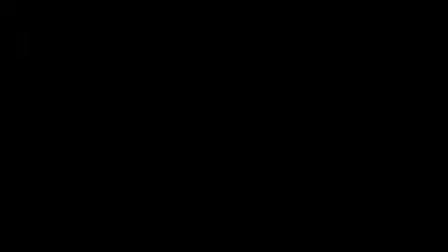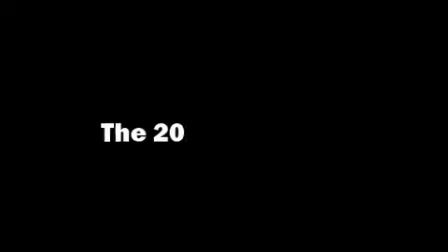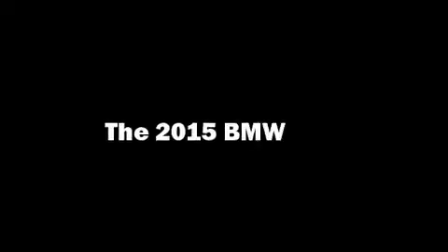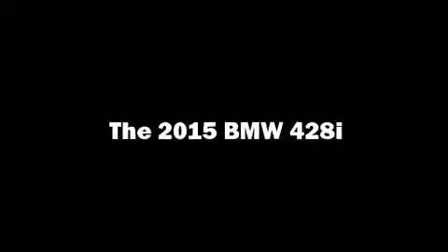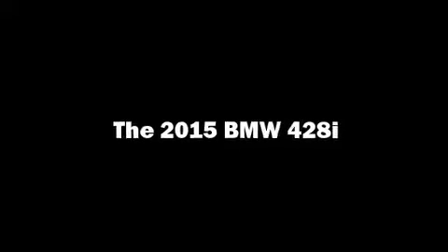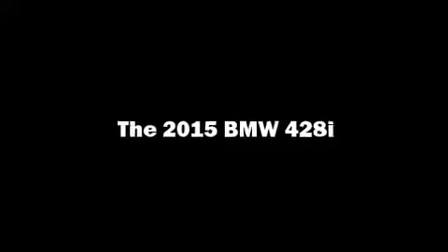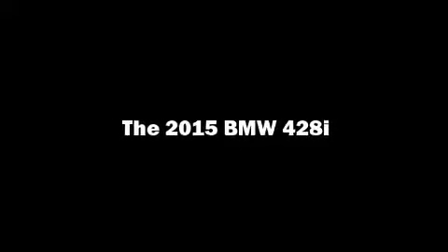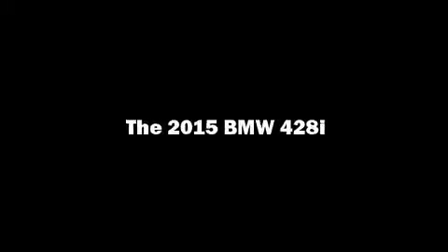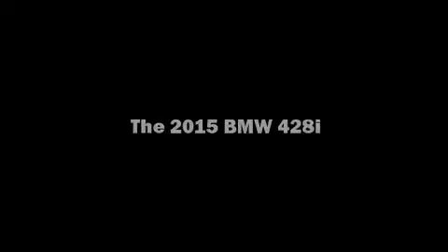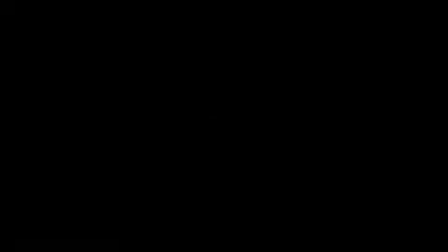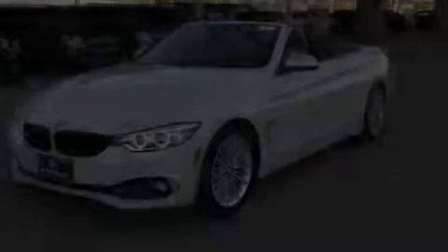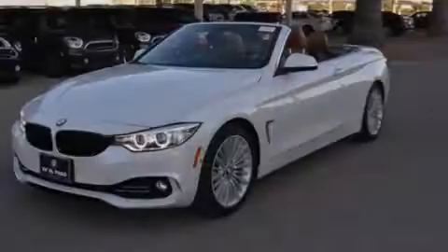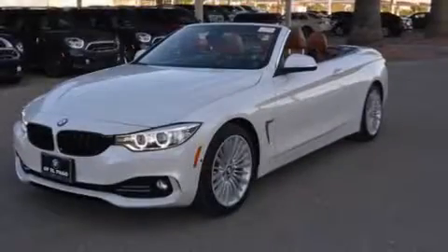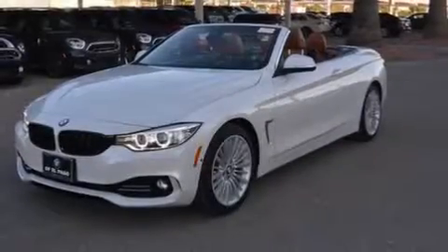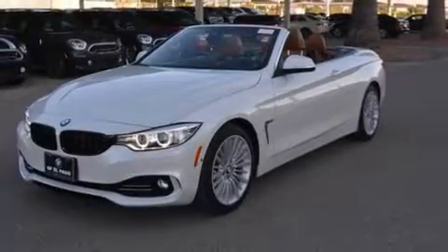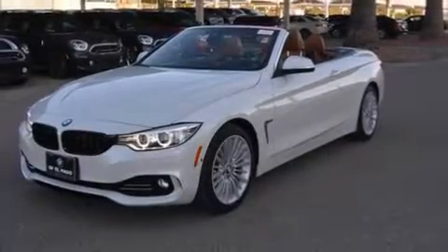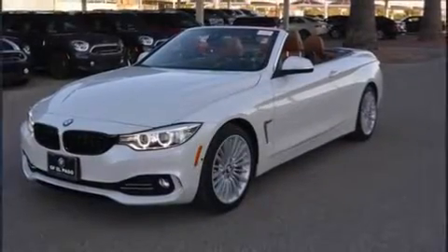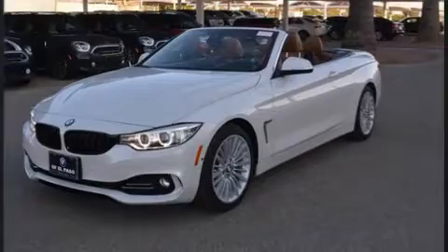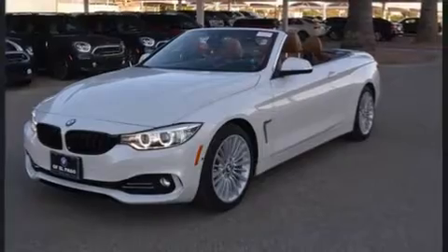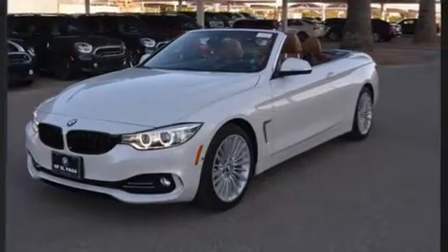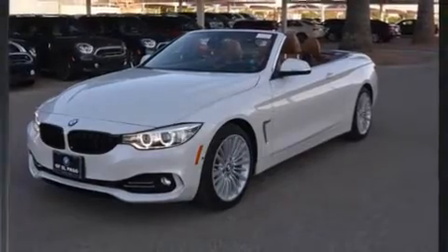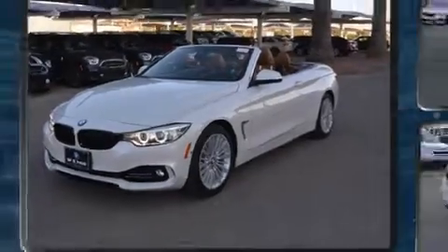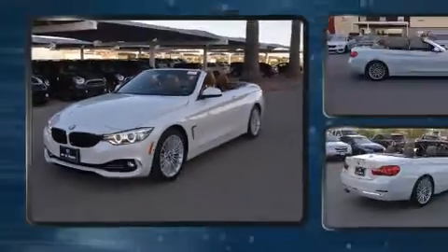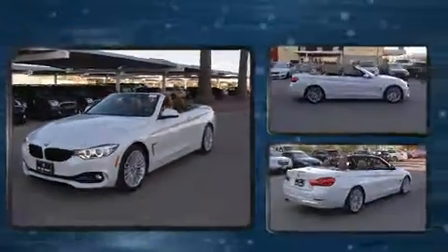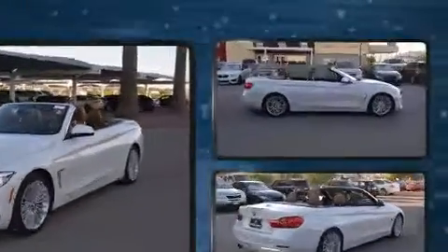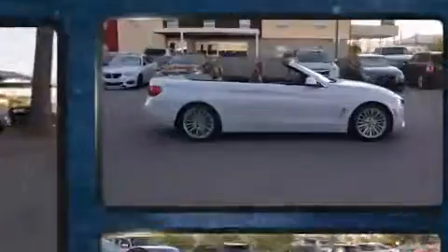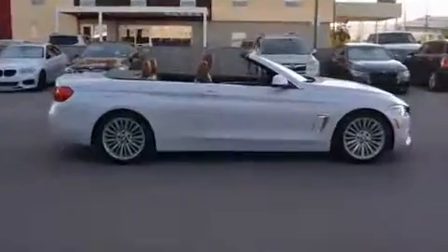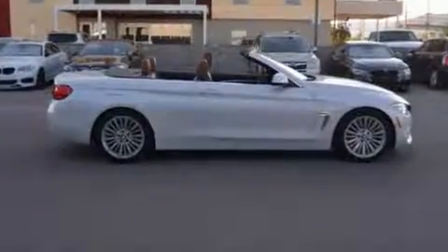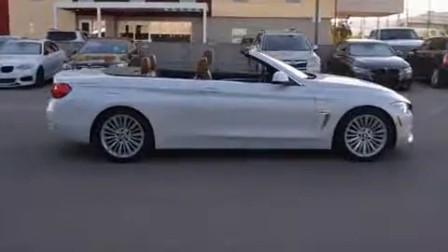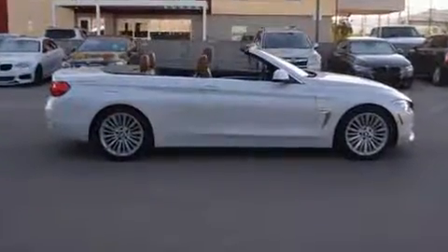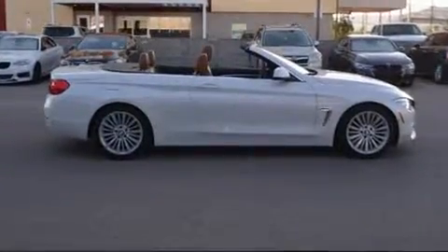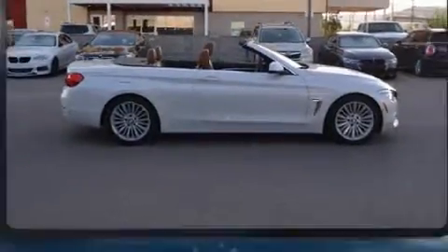Sensibility and practicality define the 2015 BMW 428i. This two-door, four-passenger convertible has not yet reached the 20,000-mile mark.